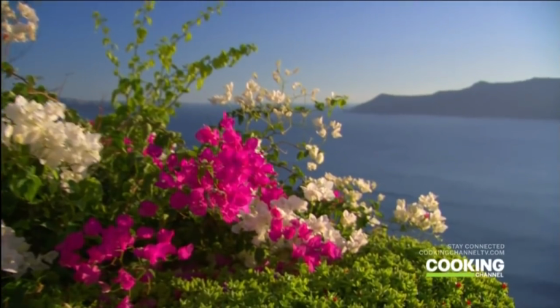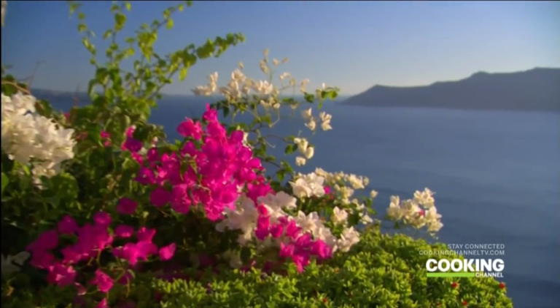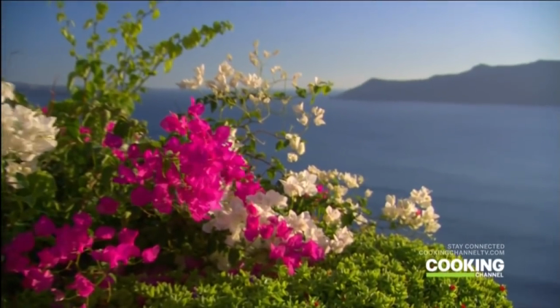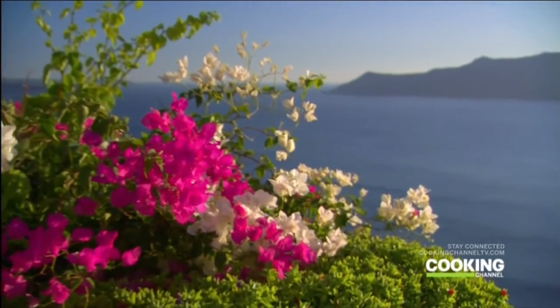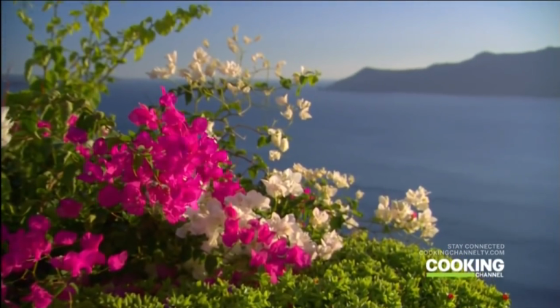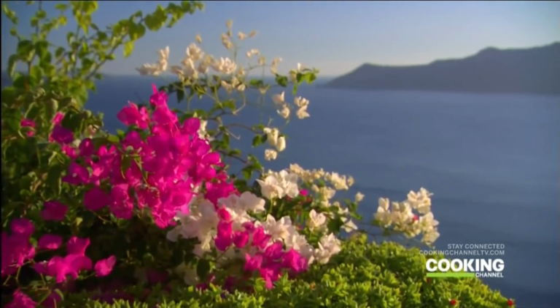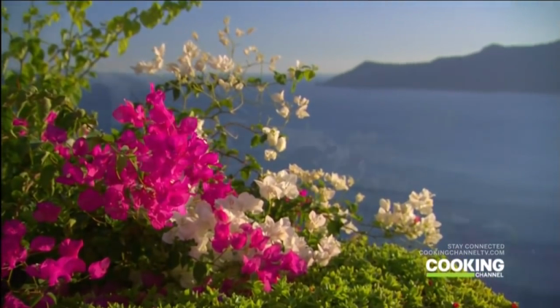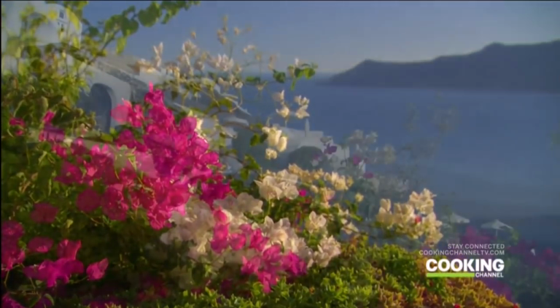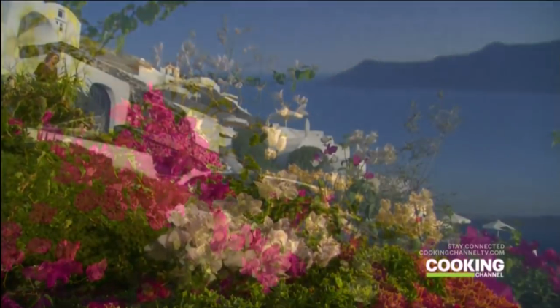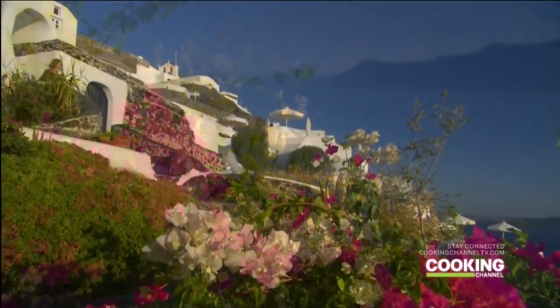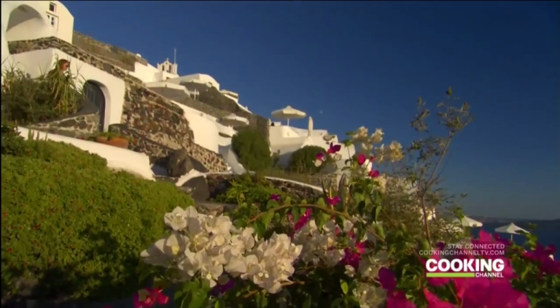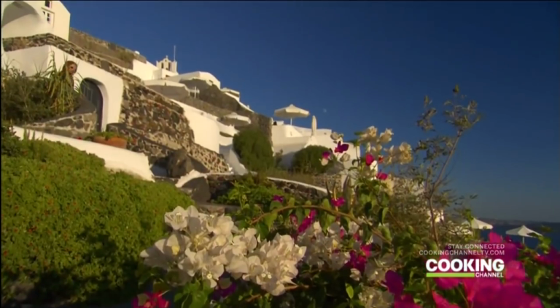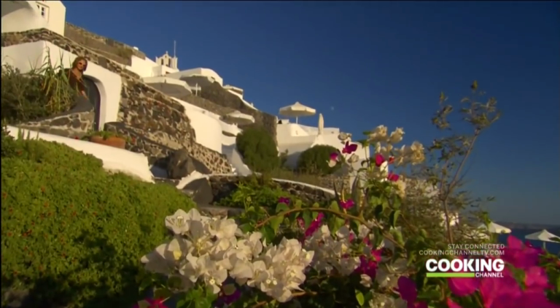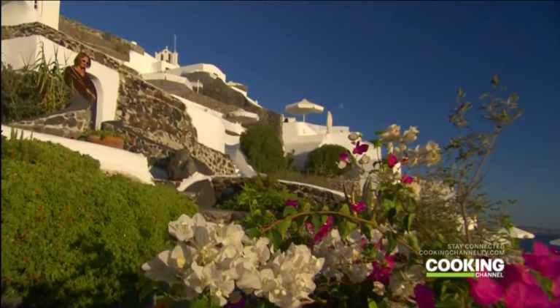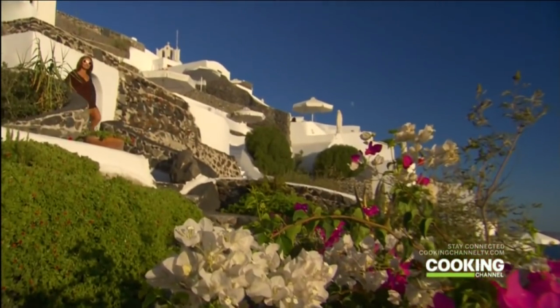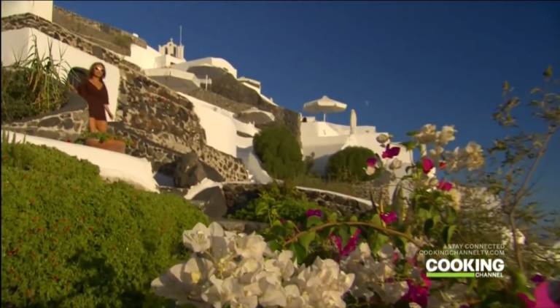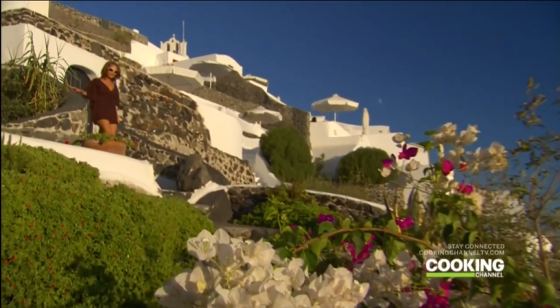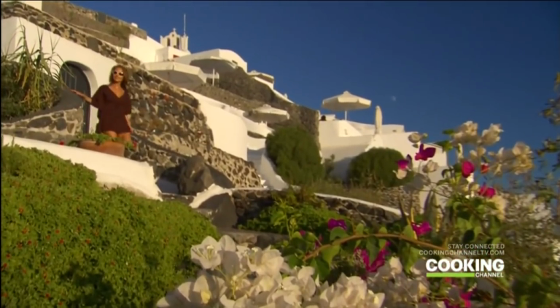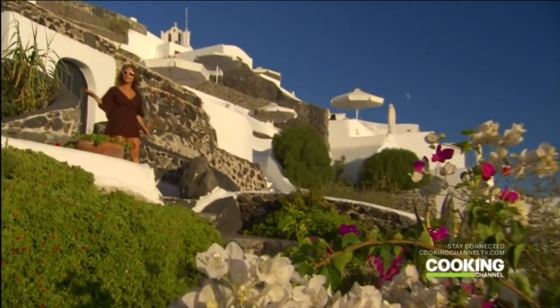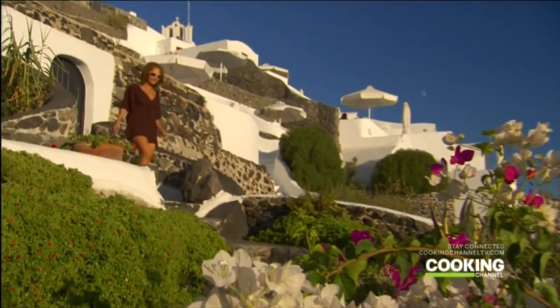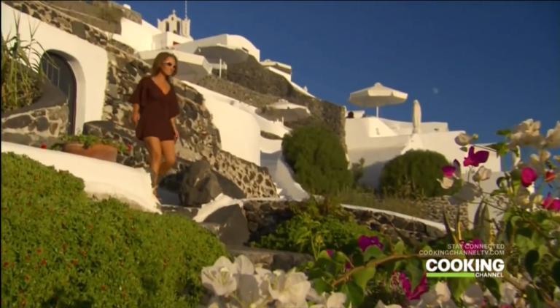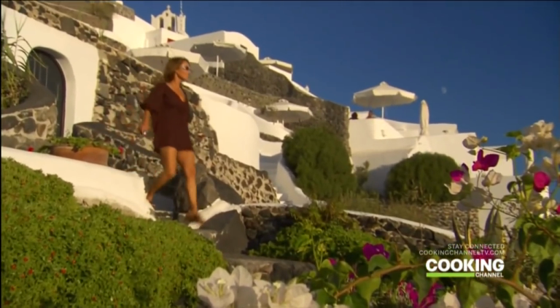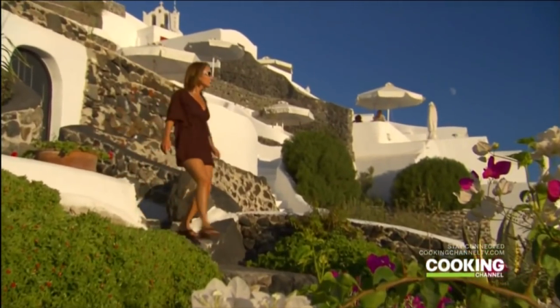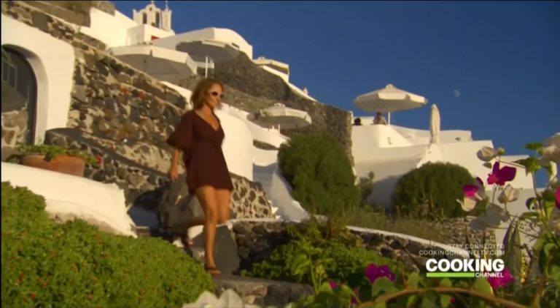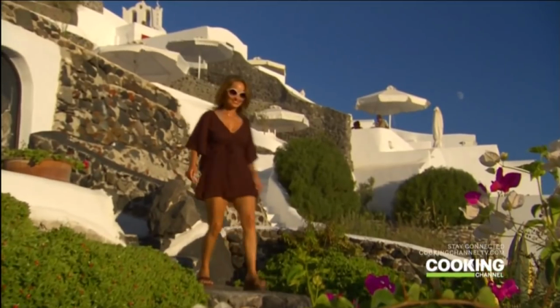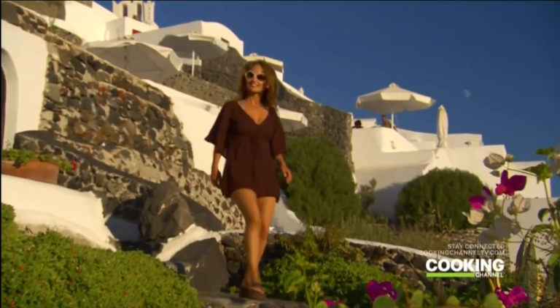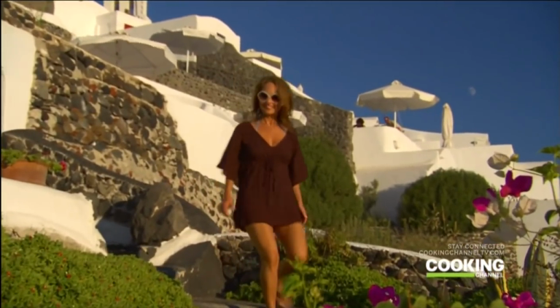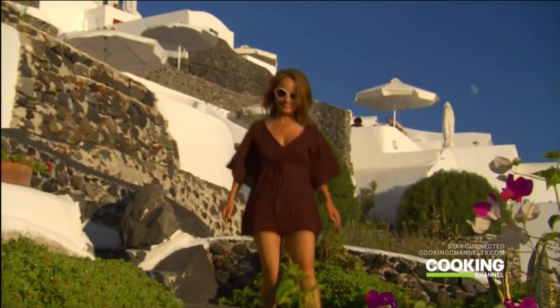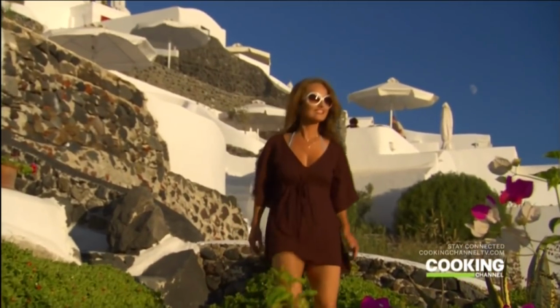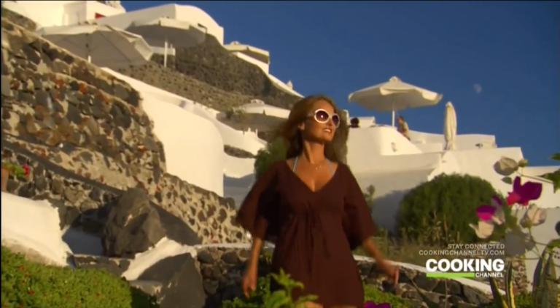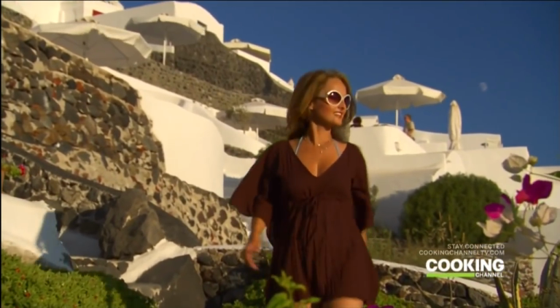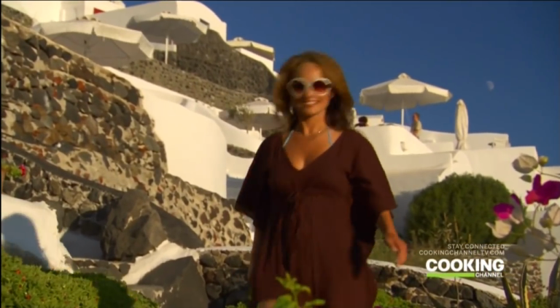Bougainvillea, cactus, and fig trees all grow on the grounds. The private rooms are actually caves cut out of a mountain and were once the homes of fishermen and farmers.